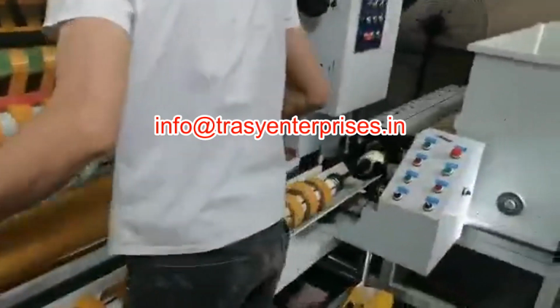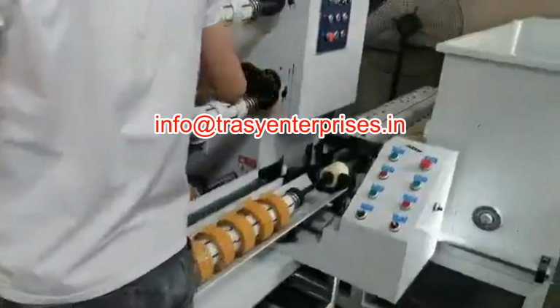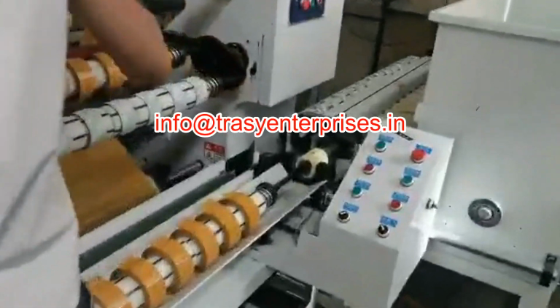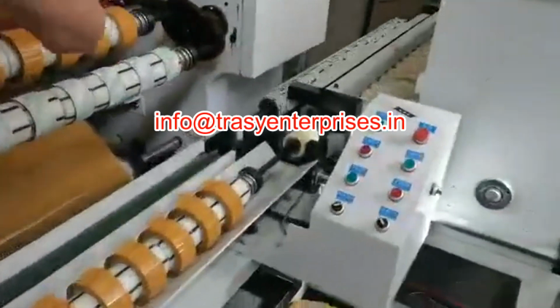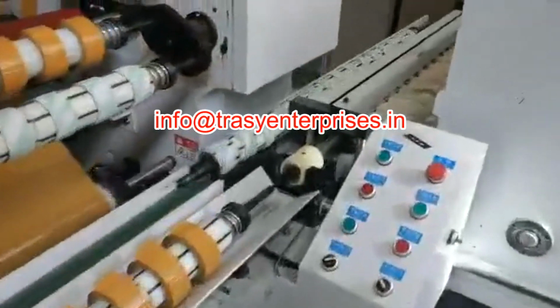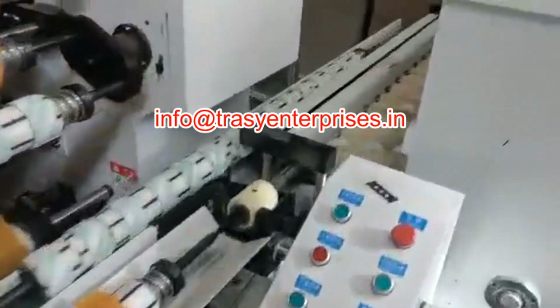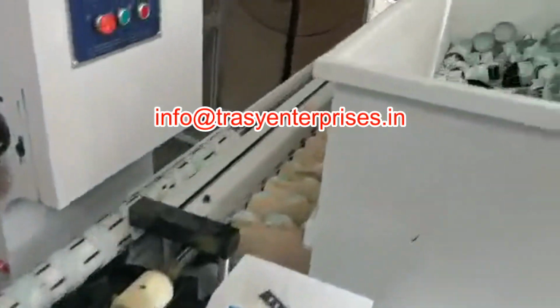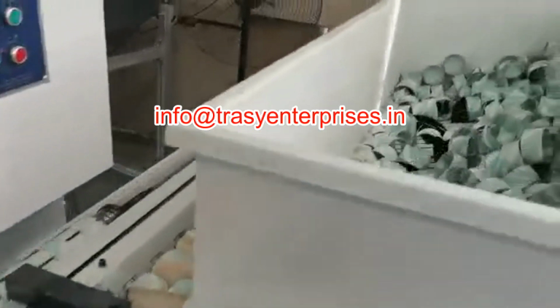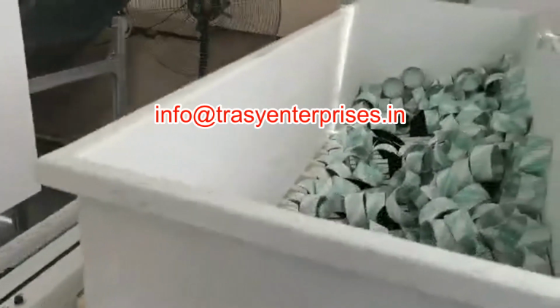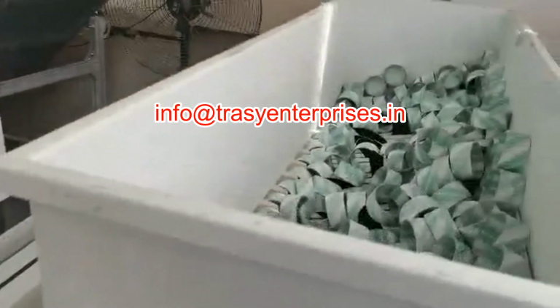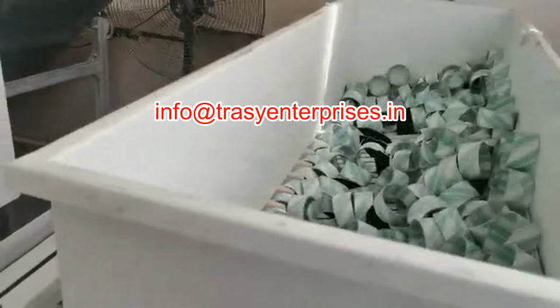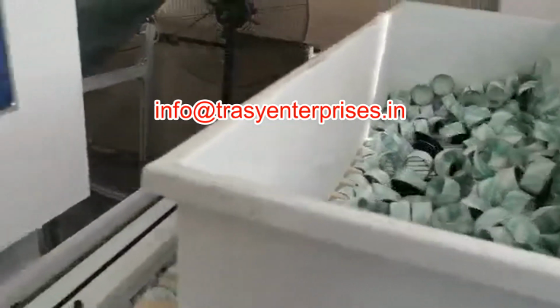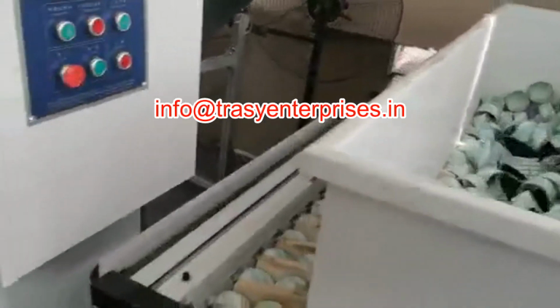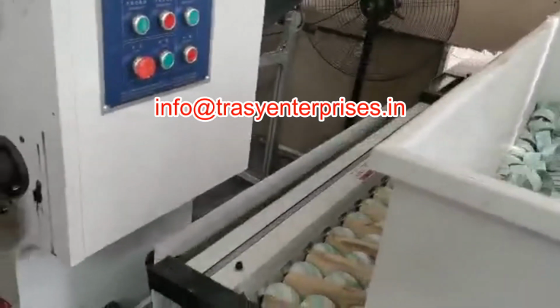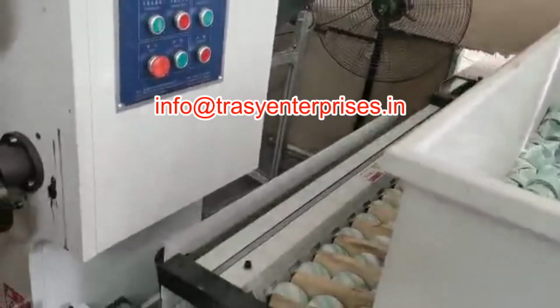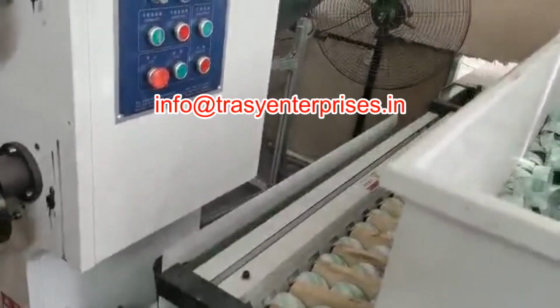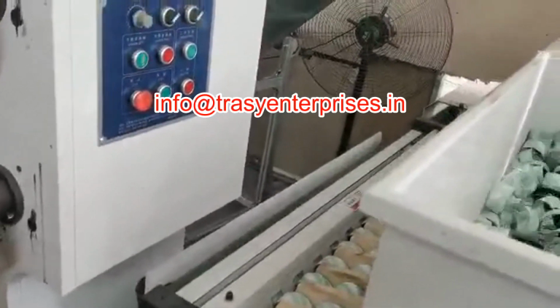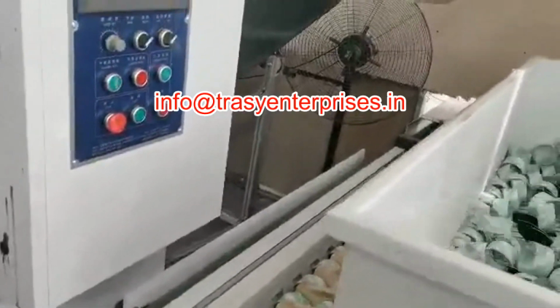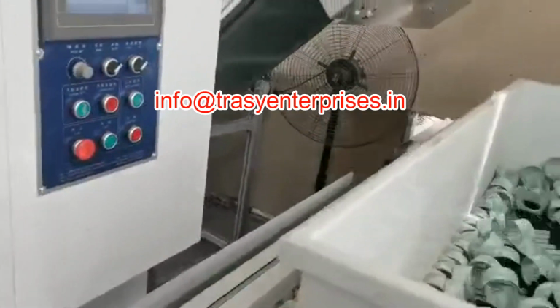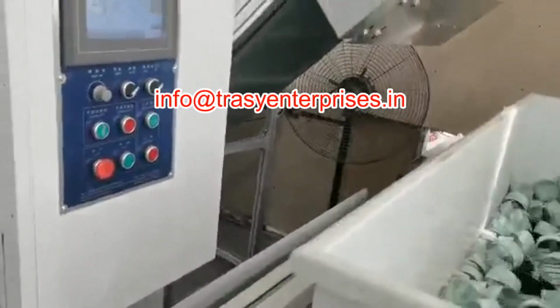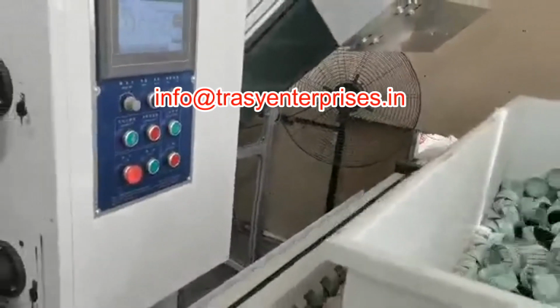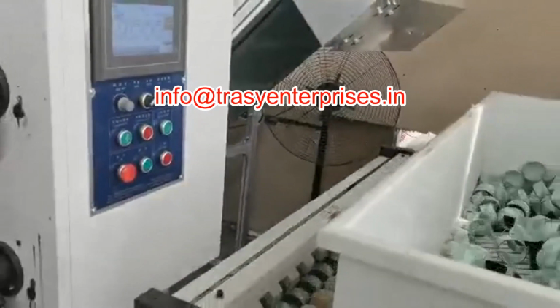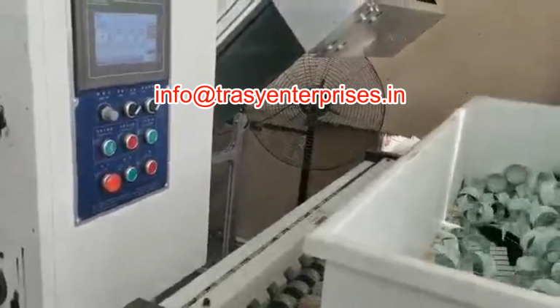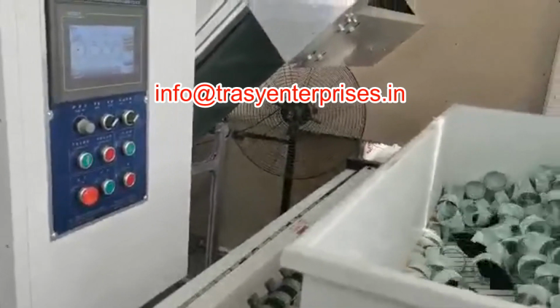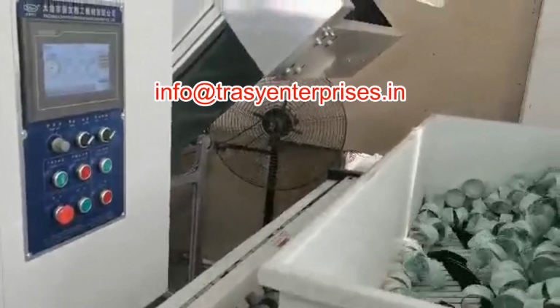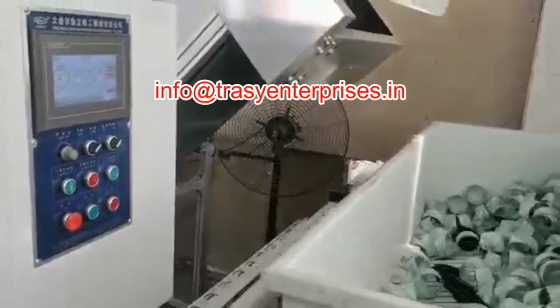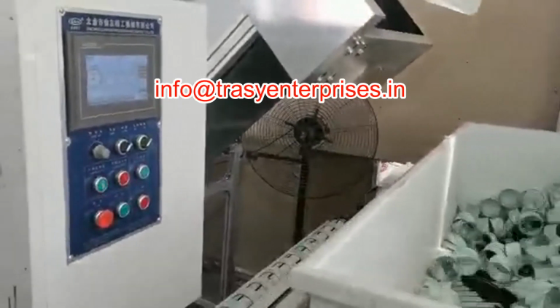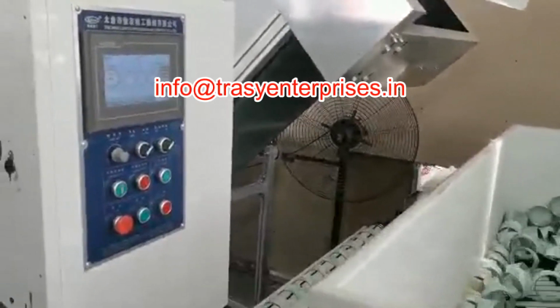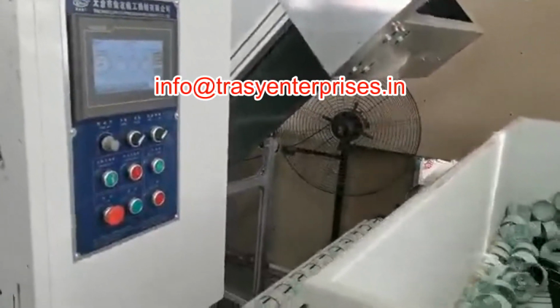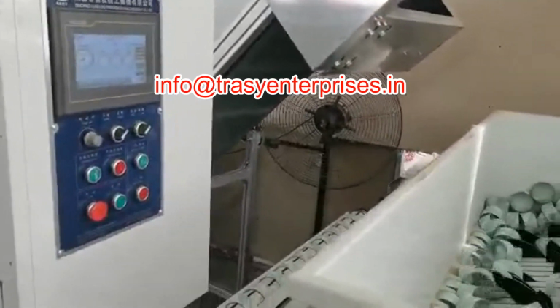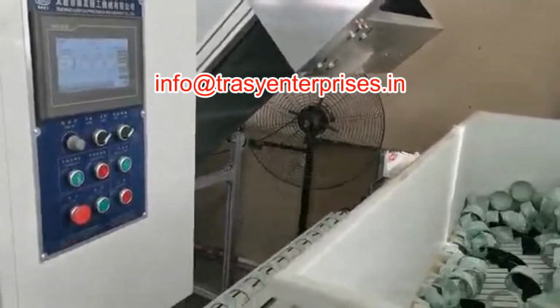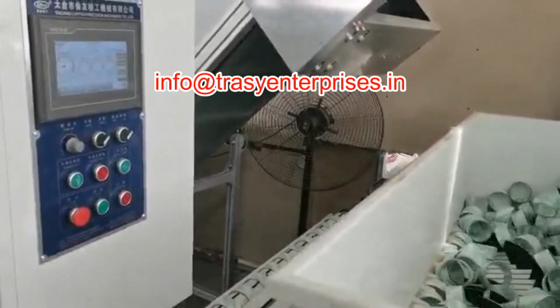A banana bow roll is provided to eliminate wrinkles and to improve the product finishing. The unwind section has a soundproof safety cover which reduces the noise of unwinding tape roll for ease of working of the operator.